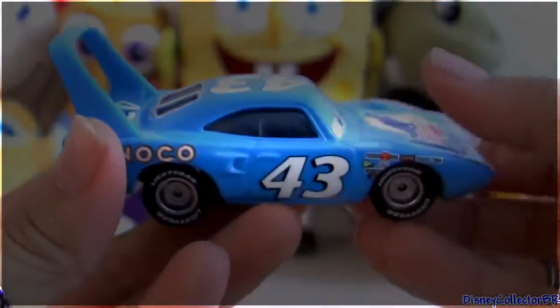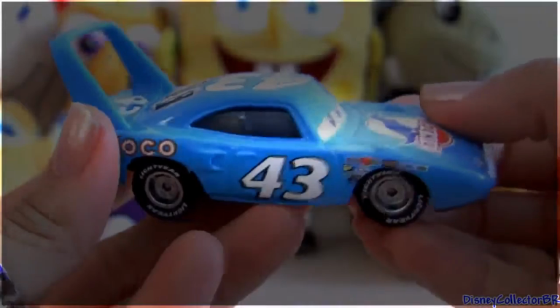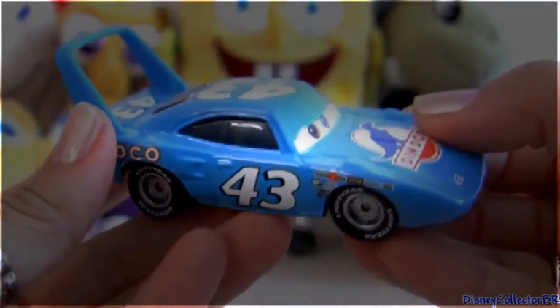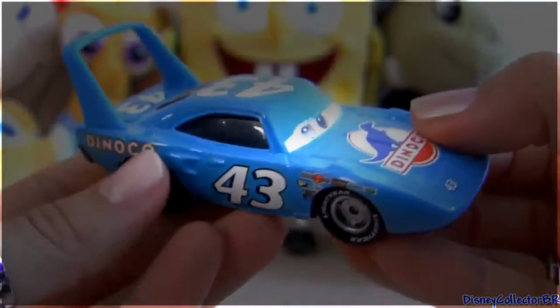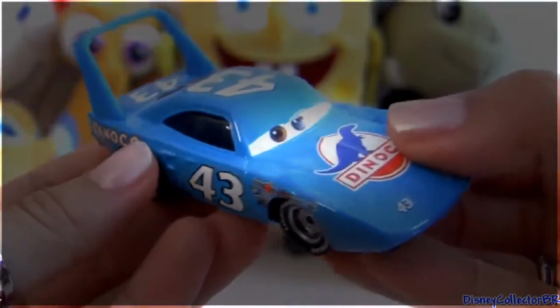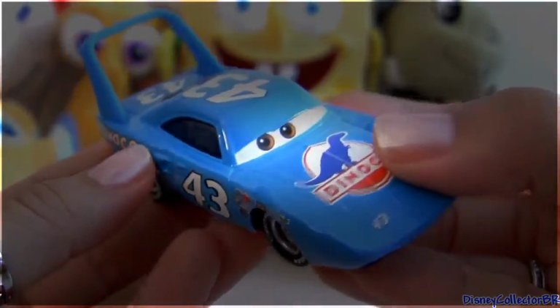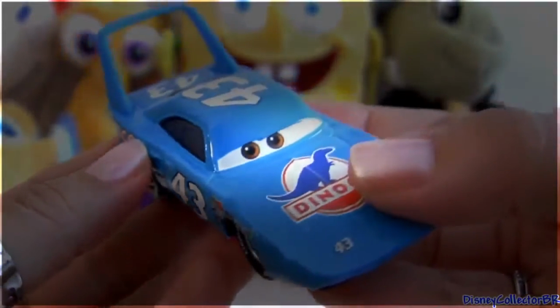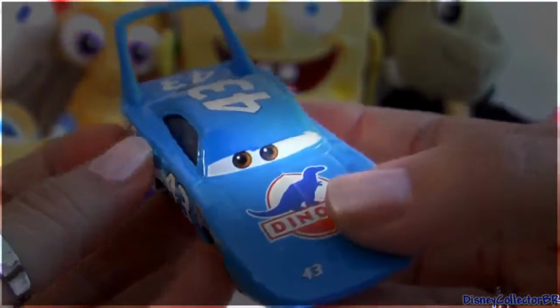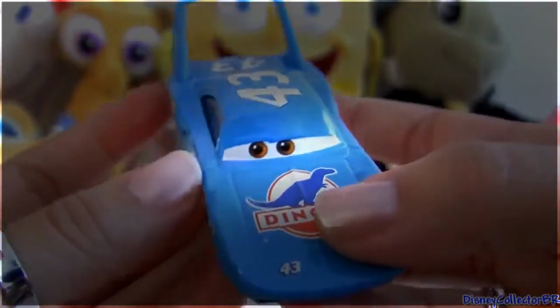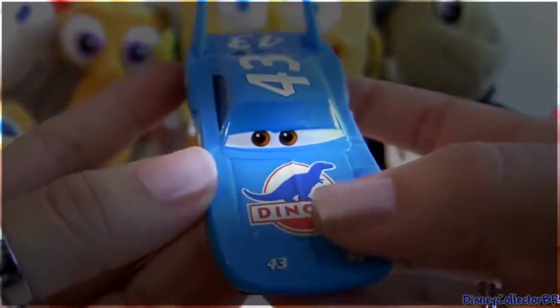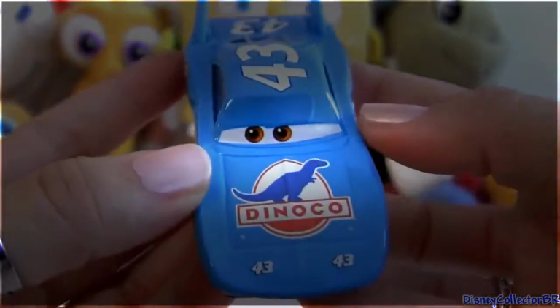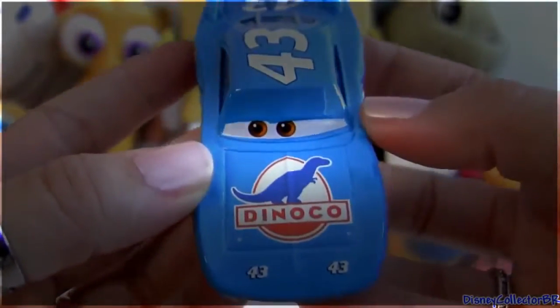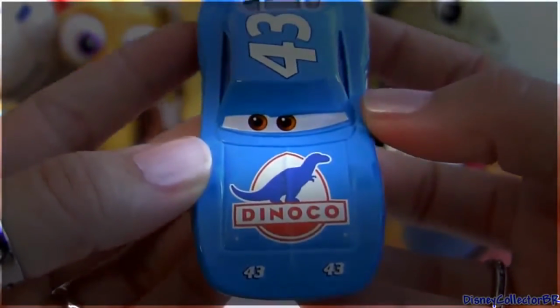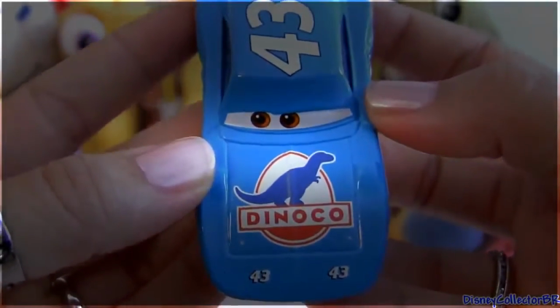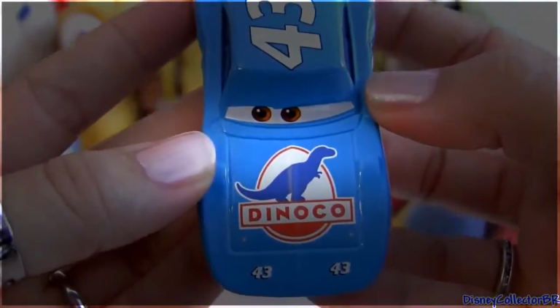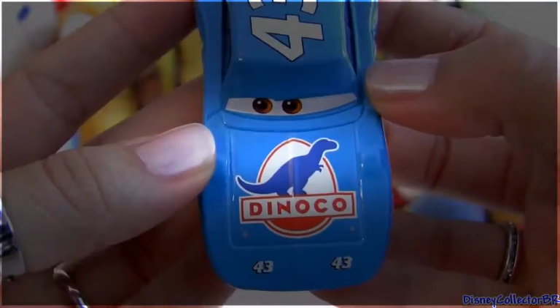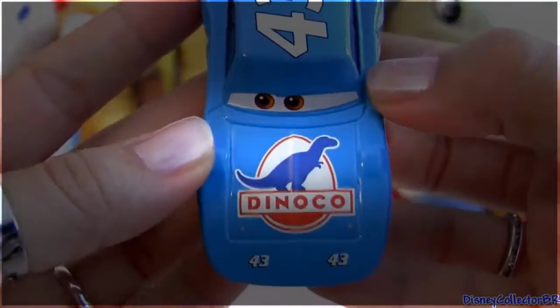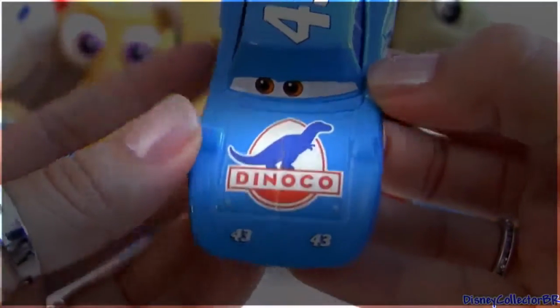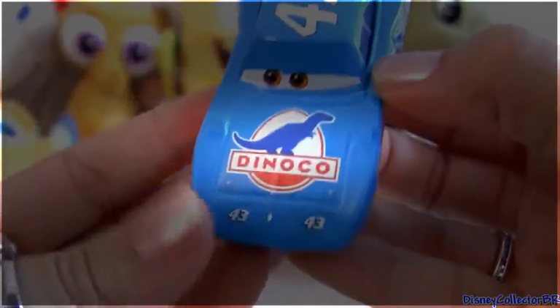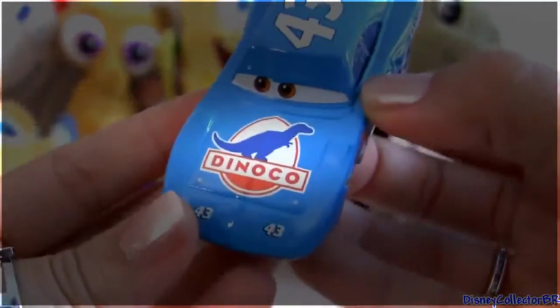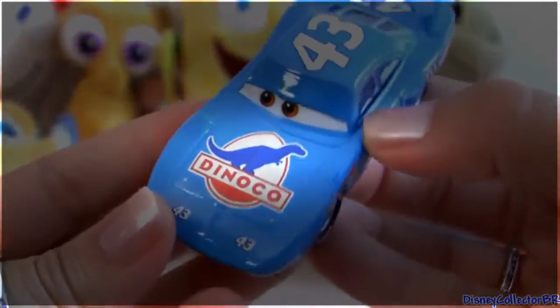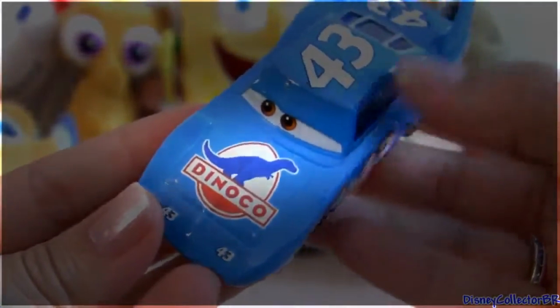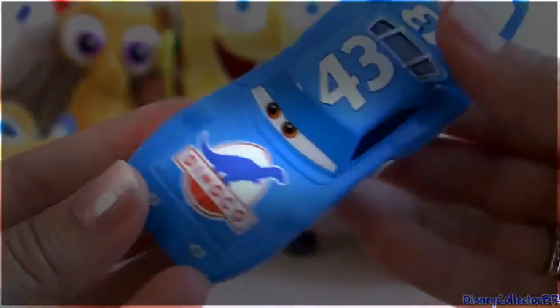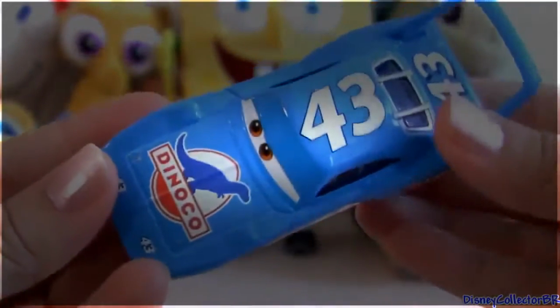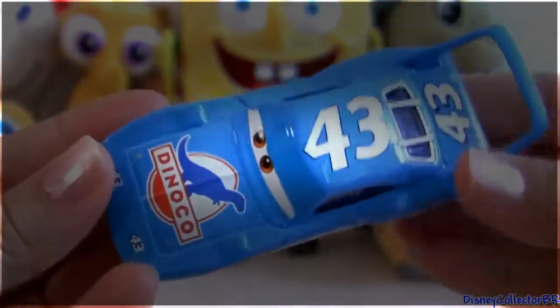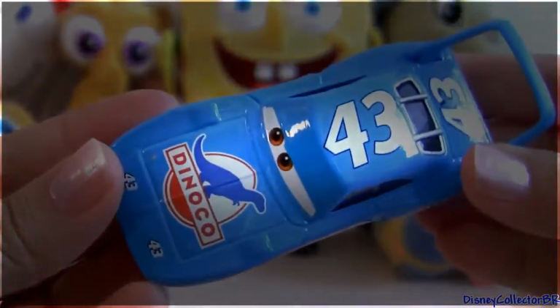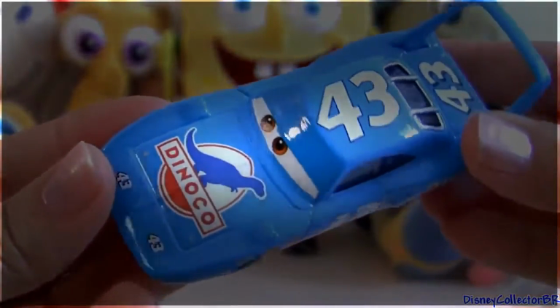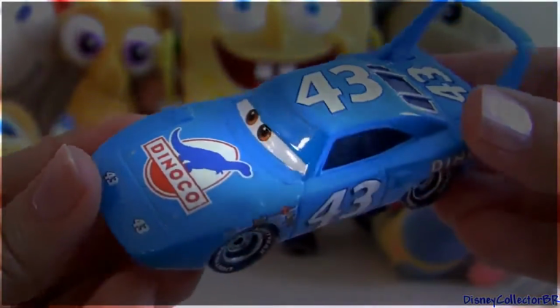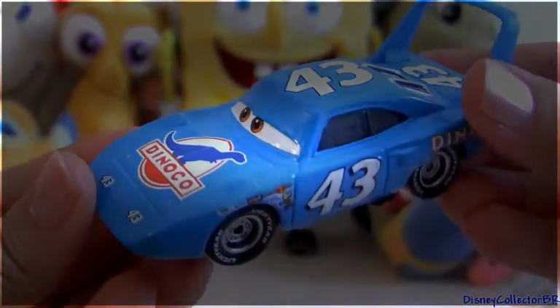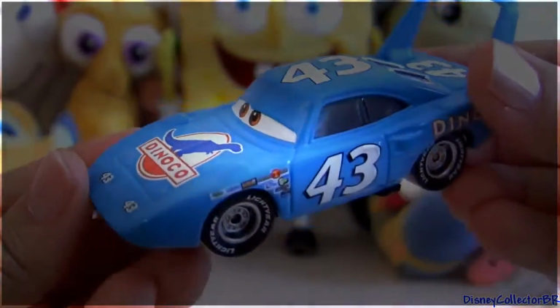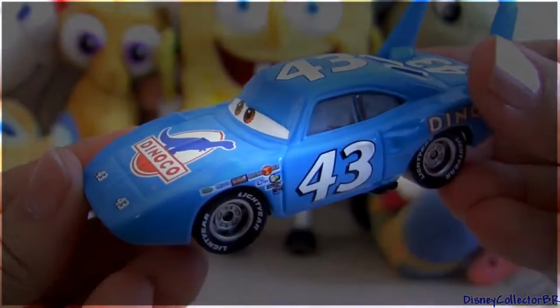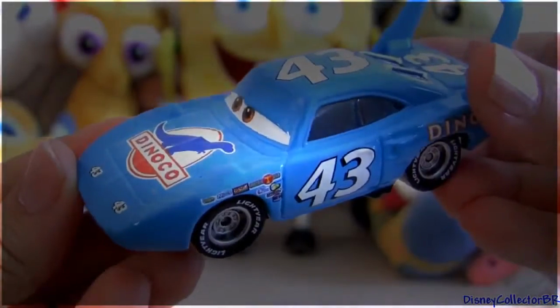Really nice diecast. Well guys, thanks for watching my videos and stay tuned for a lot more from Disney Pixar Cars right here on Disney Collector.